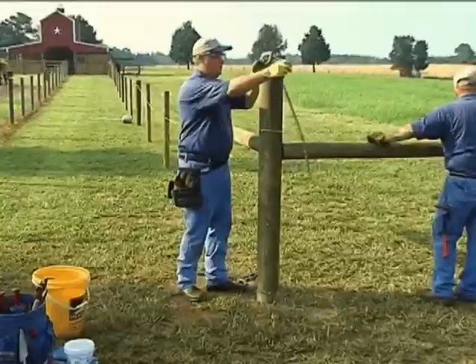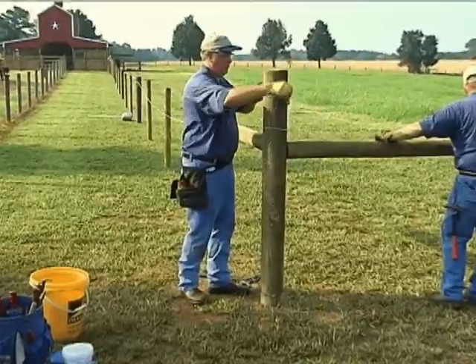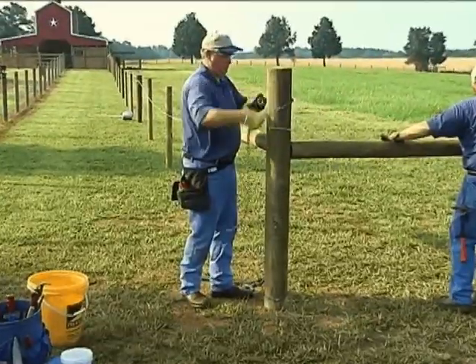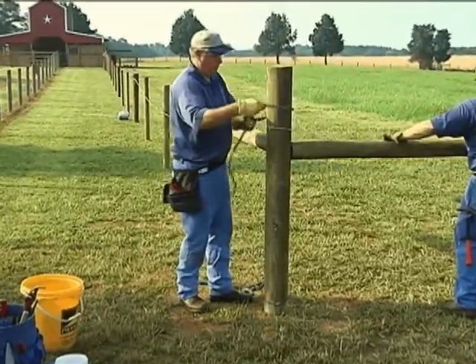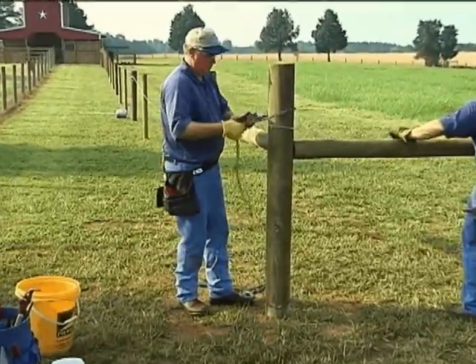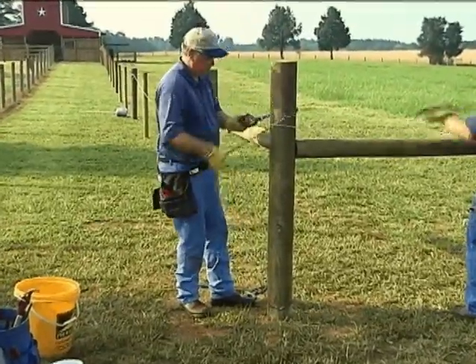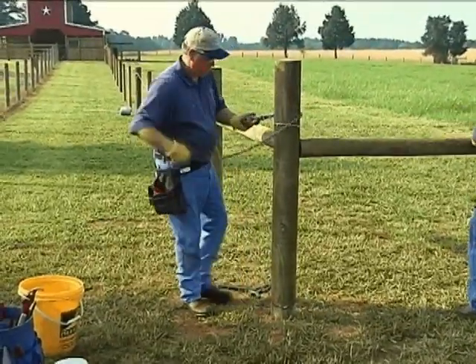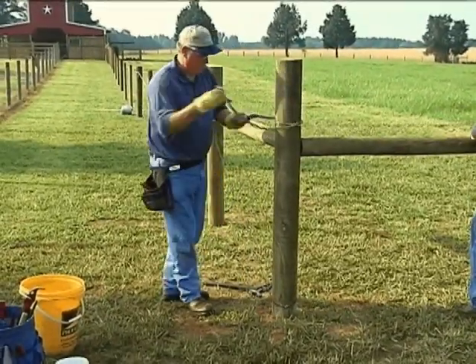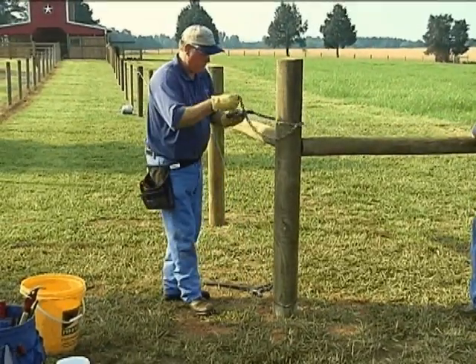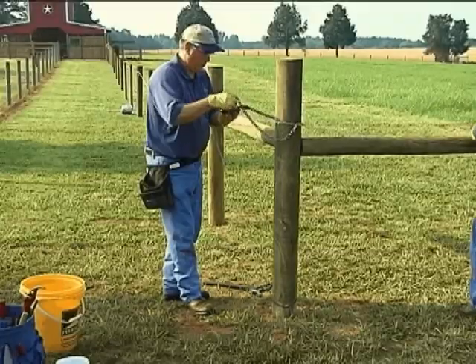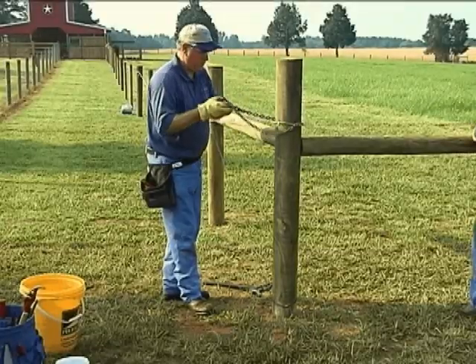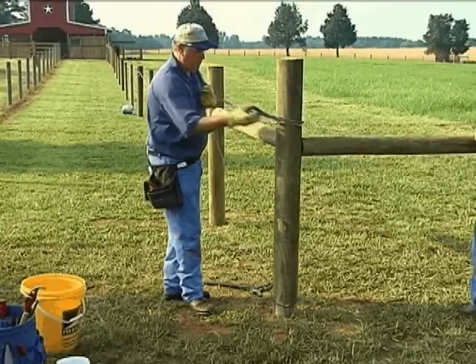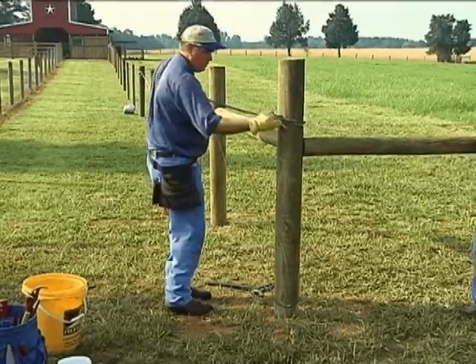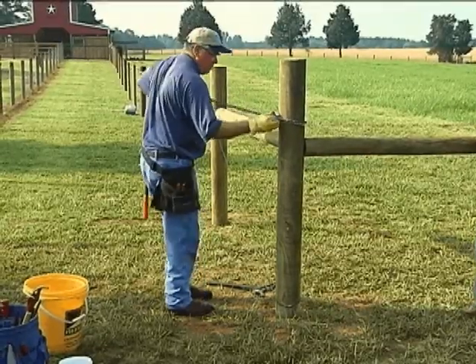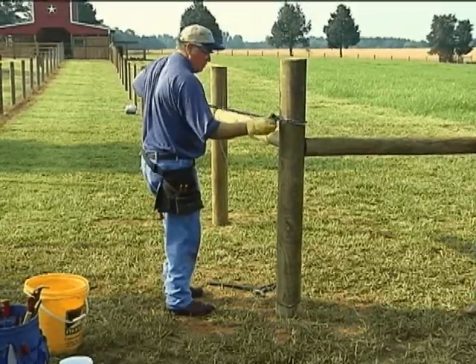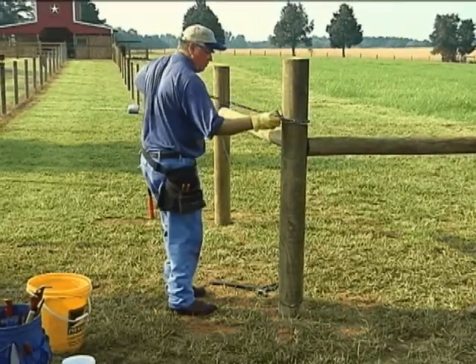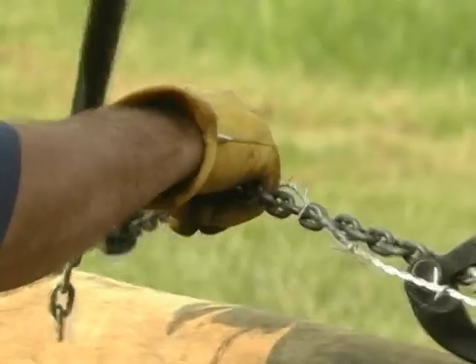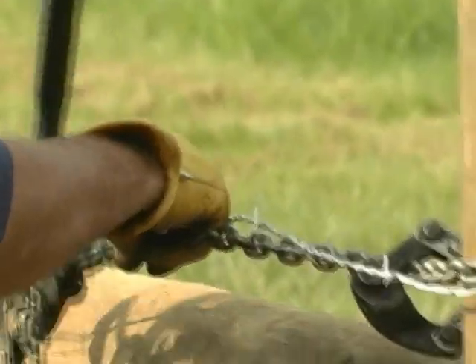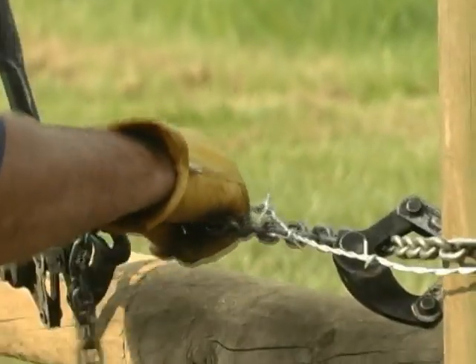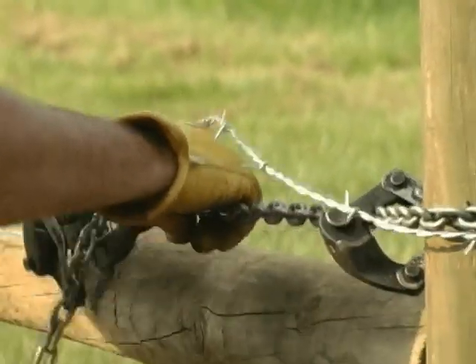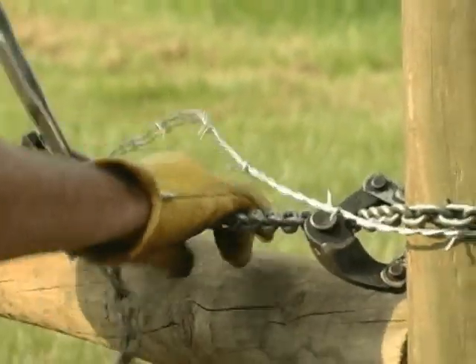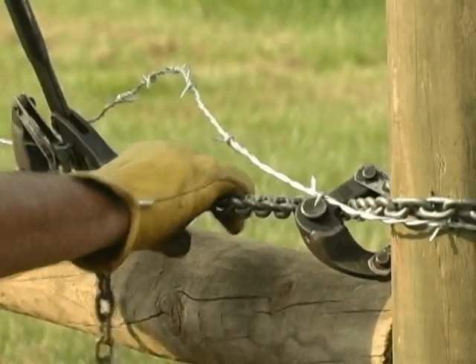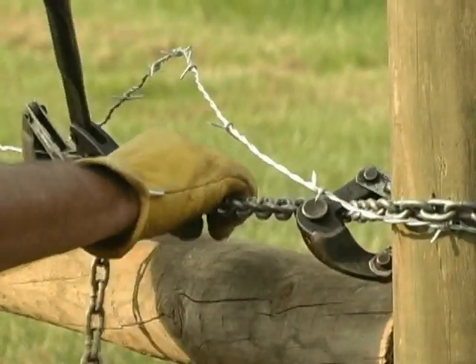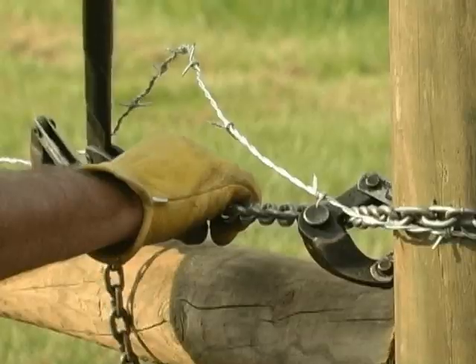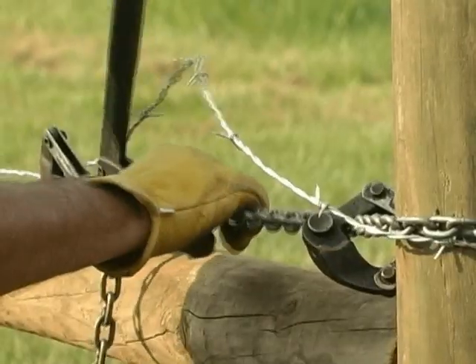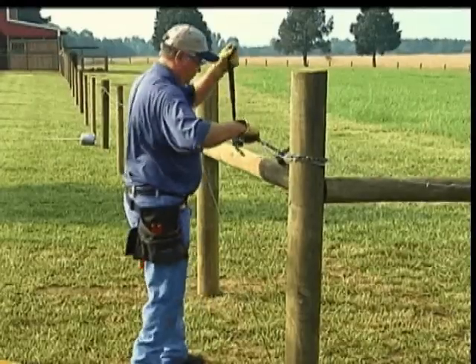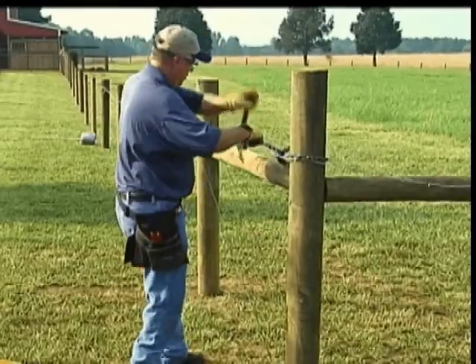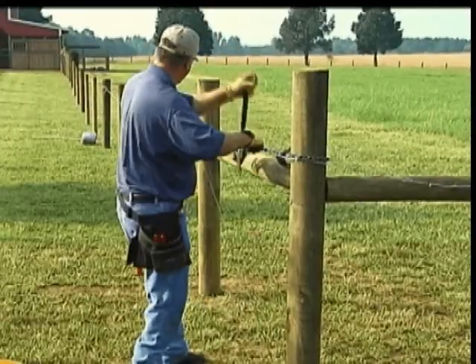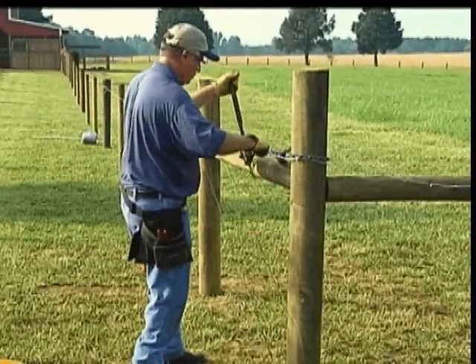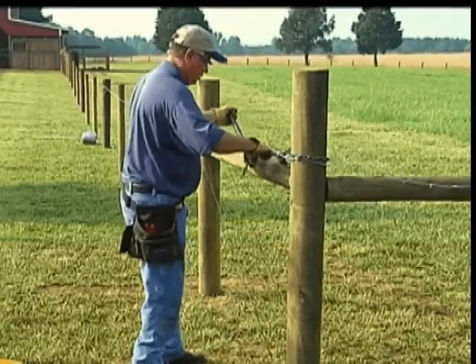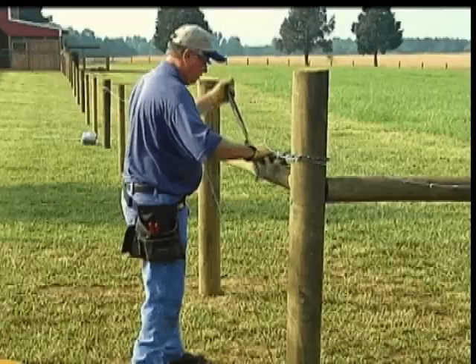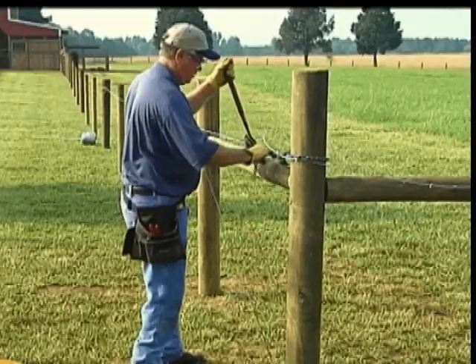To tension the barbed wire, use a chain grab wire puller. Attach the chain grab to the end post and tension the barbed wire. Do not pull too tight, as high tensile wire requires no stretching.